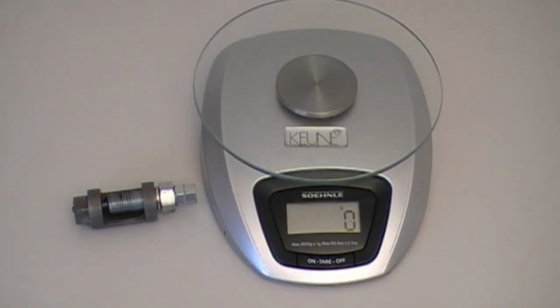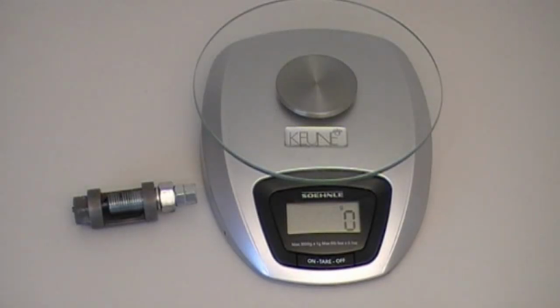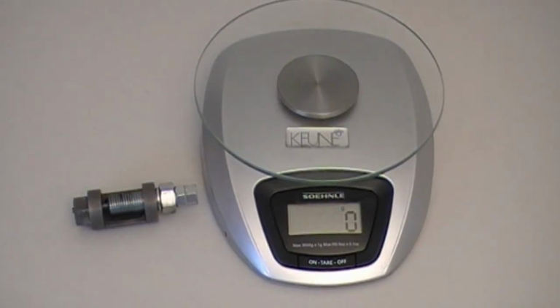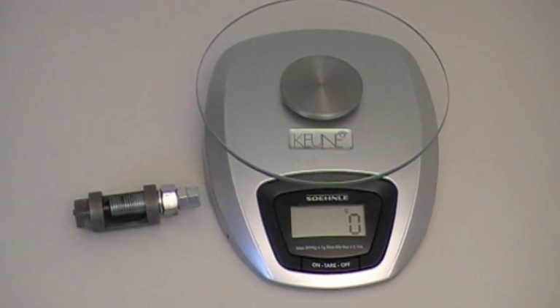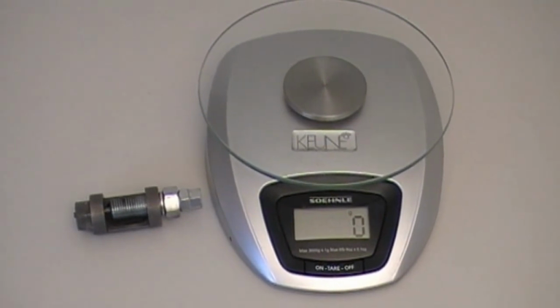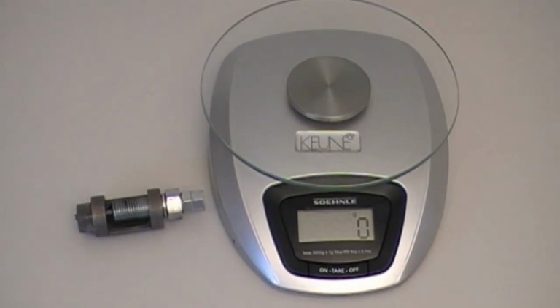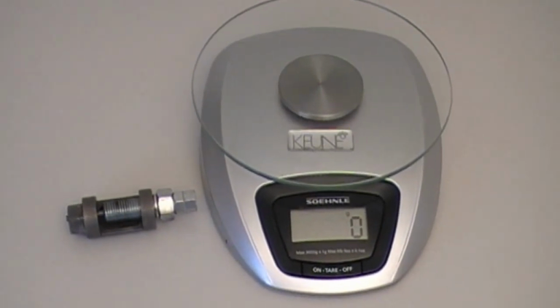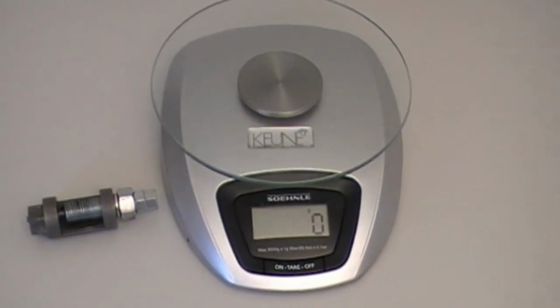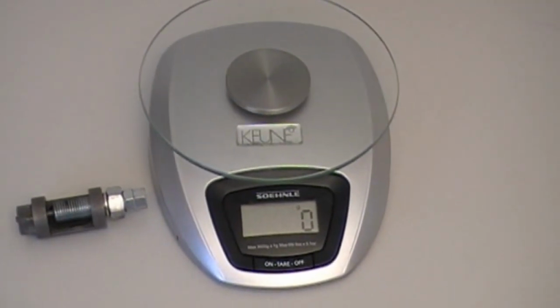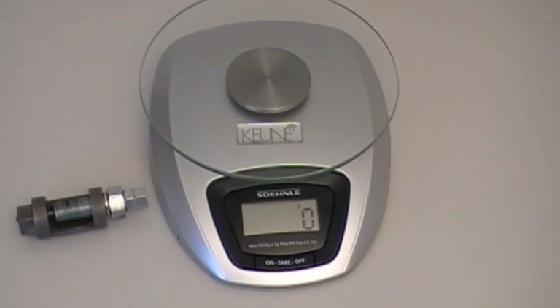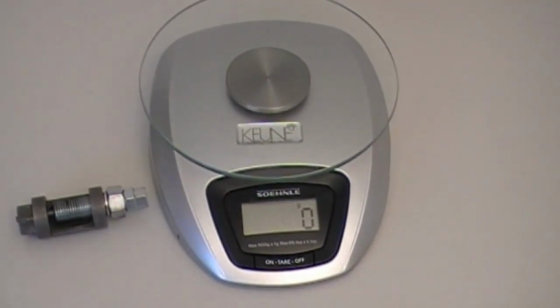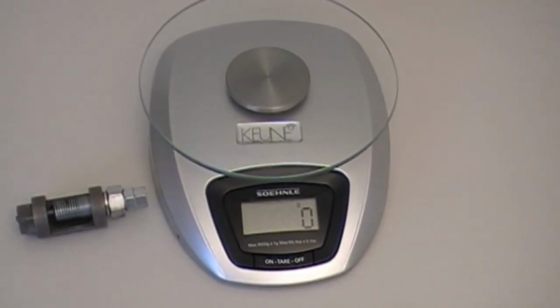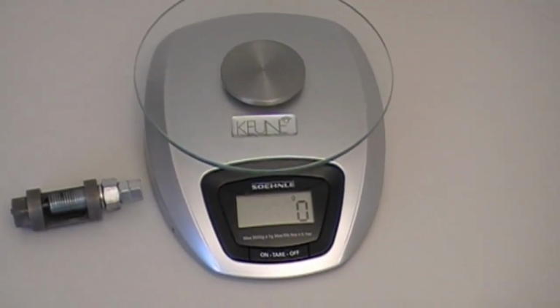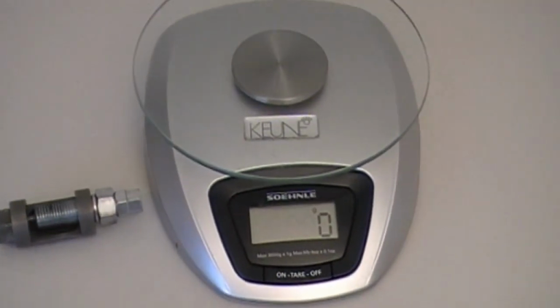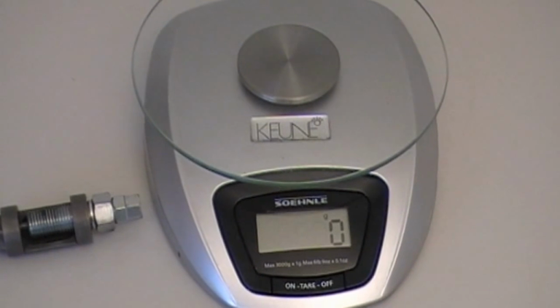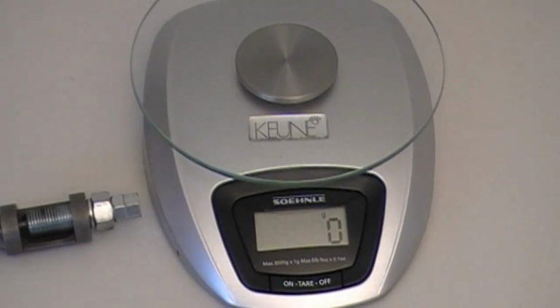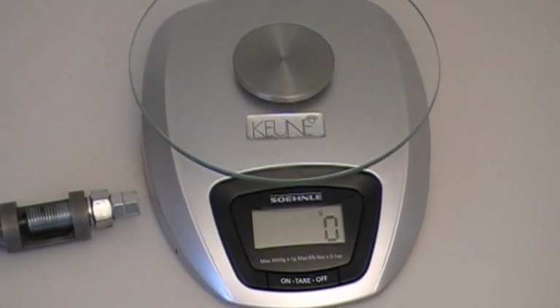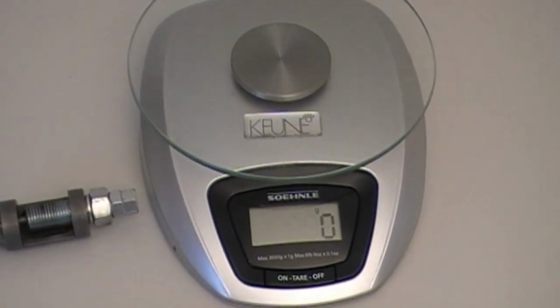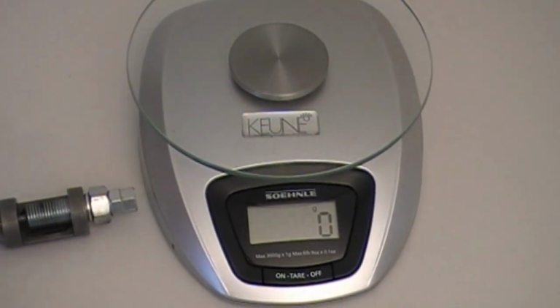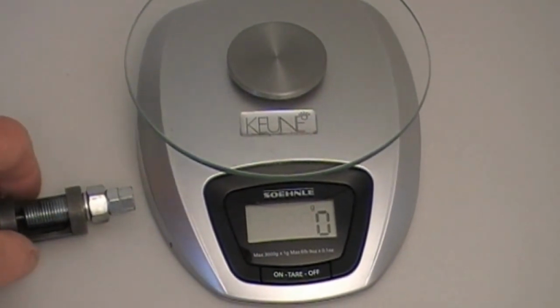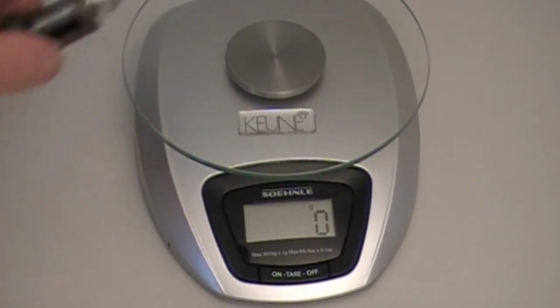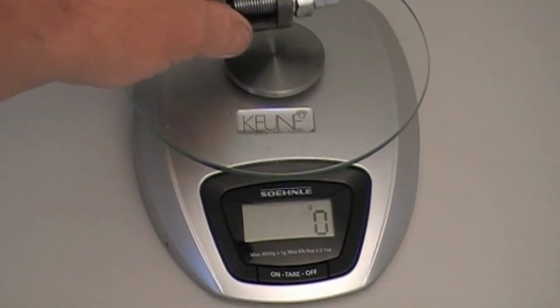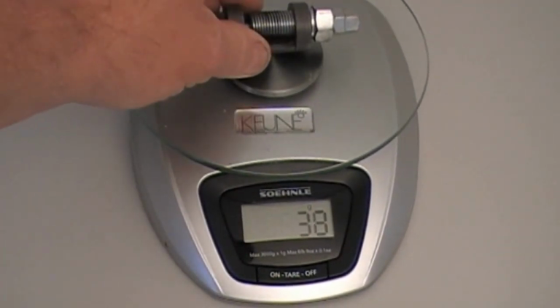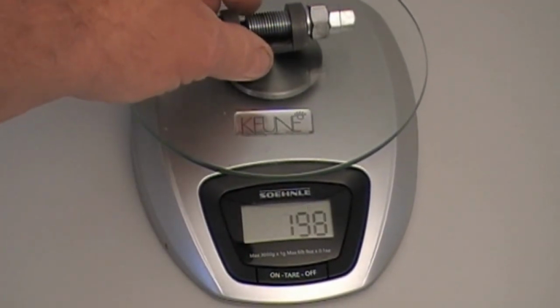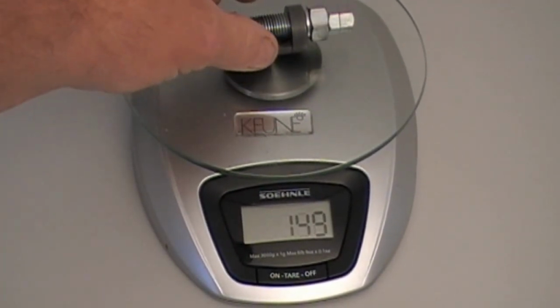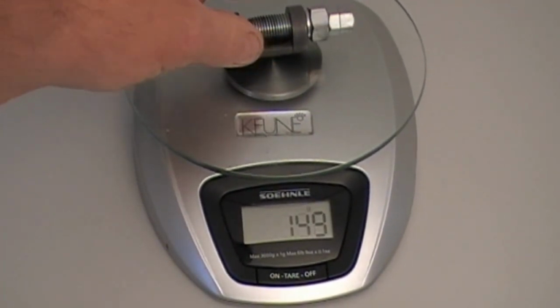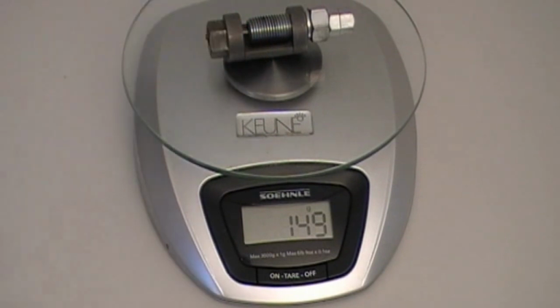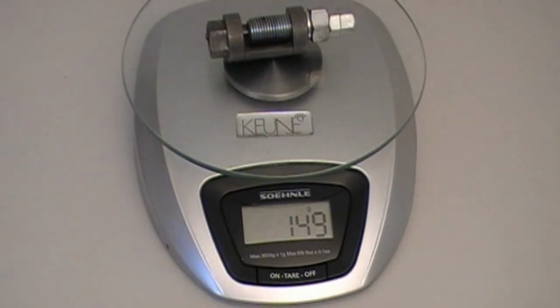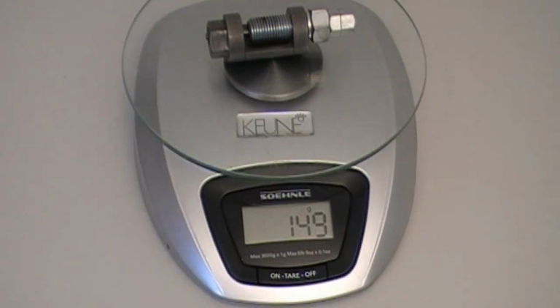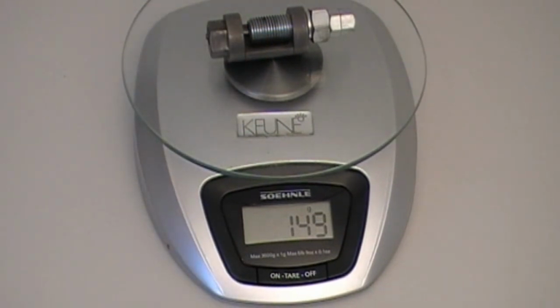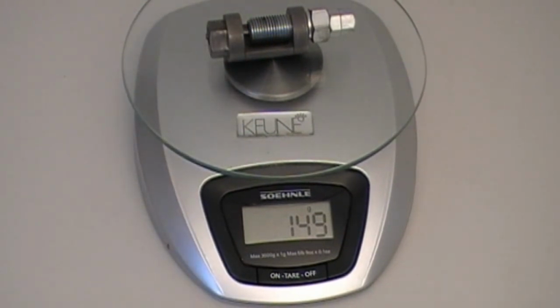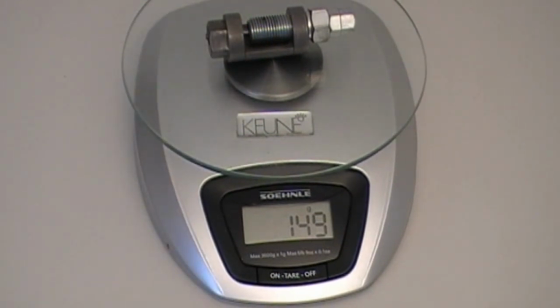First of all I'd like to show you the weight of the chain breaker. If you can see this scale, it's zero. I'm just going to put the tool on it — it's 149 grams.